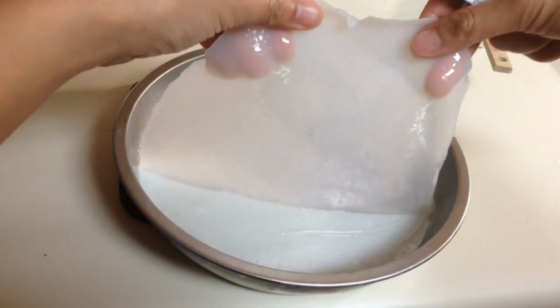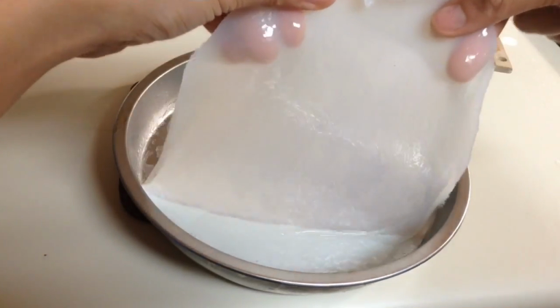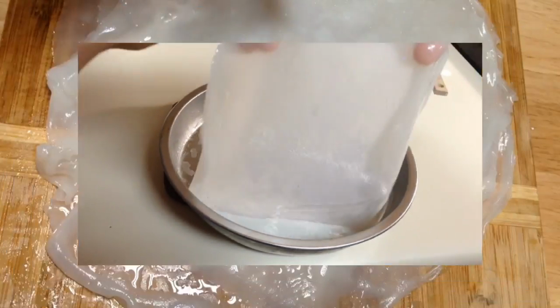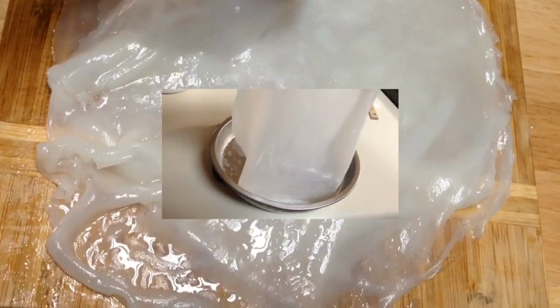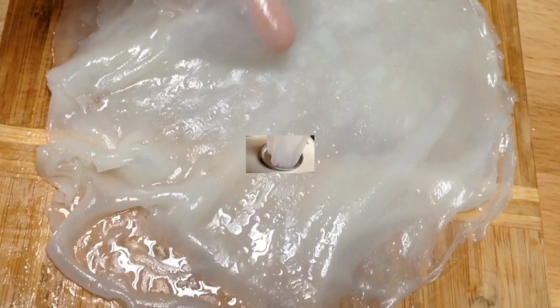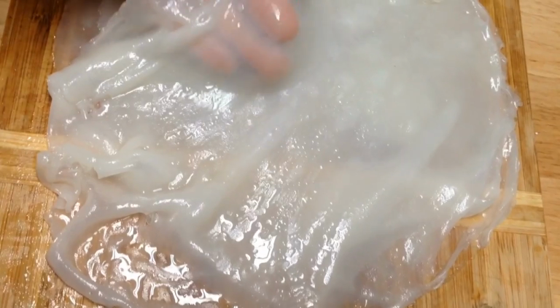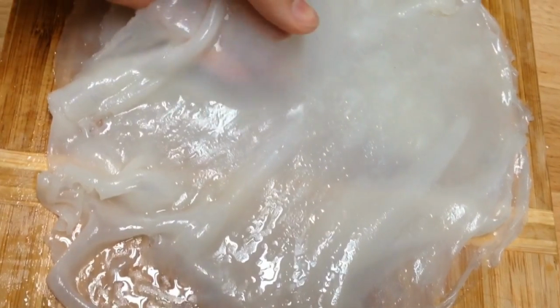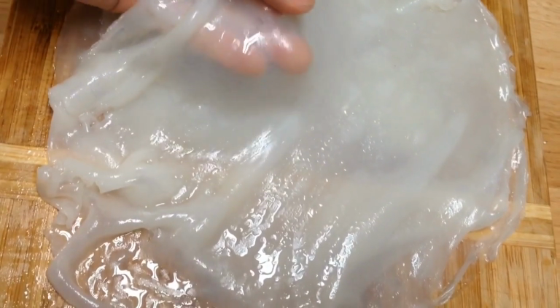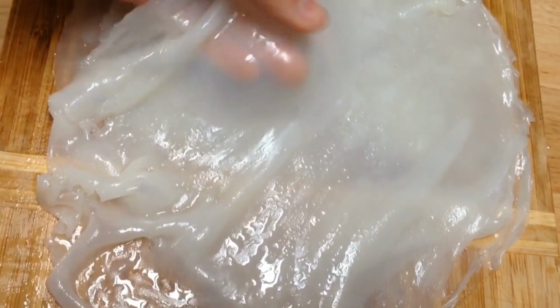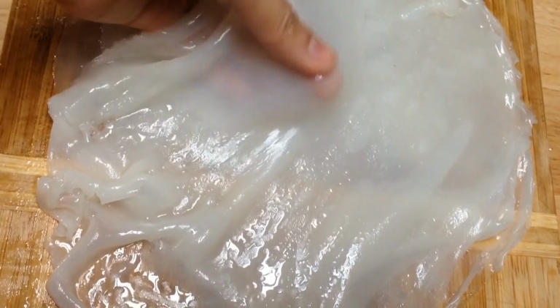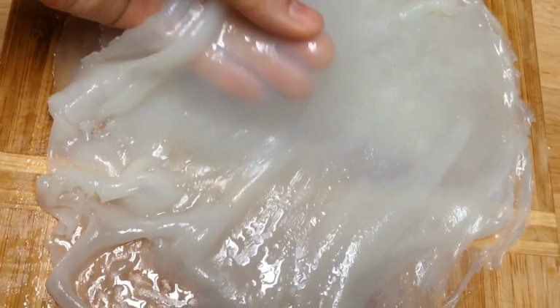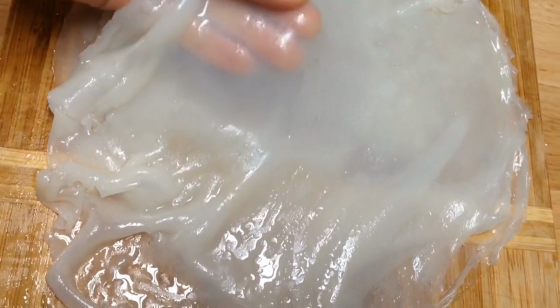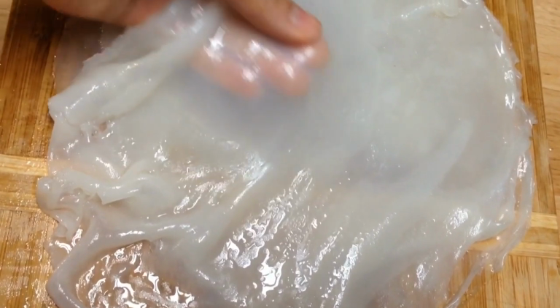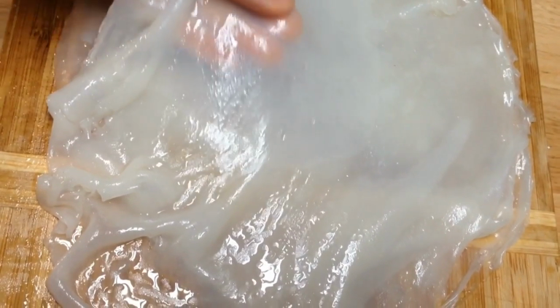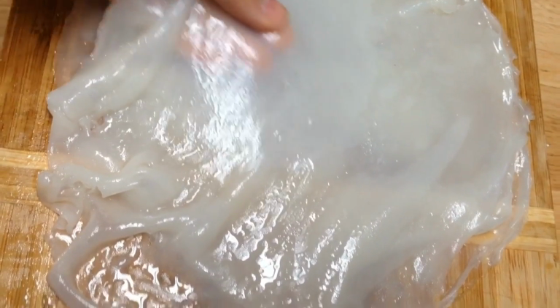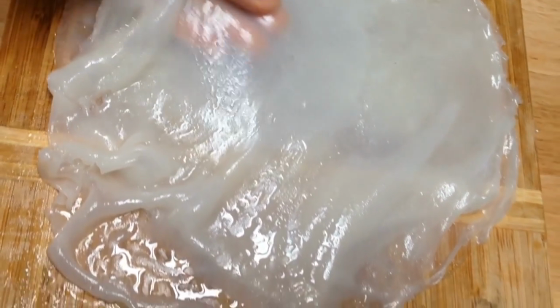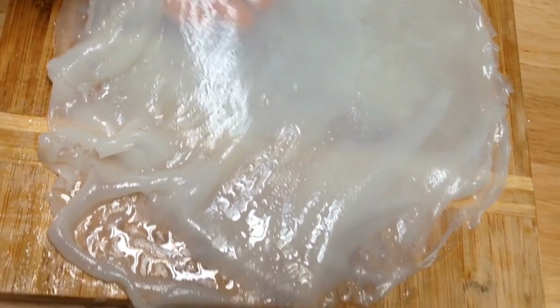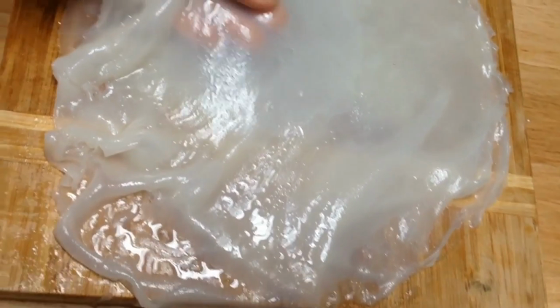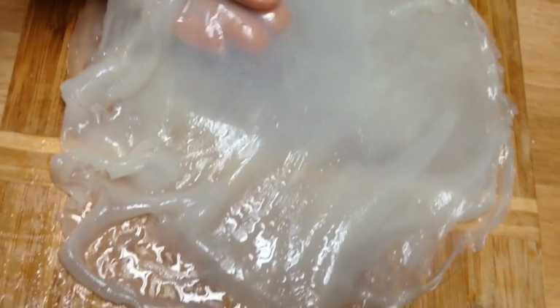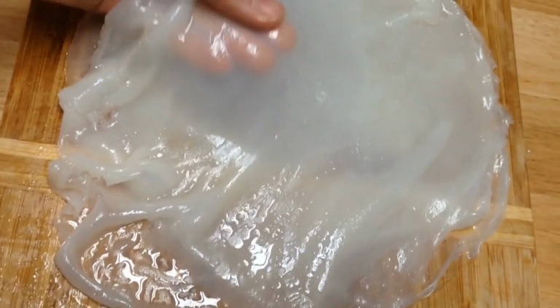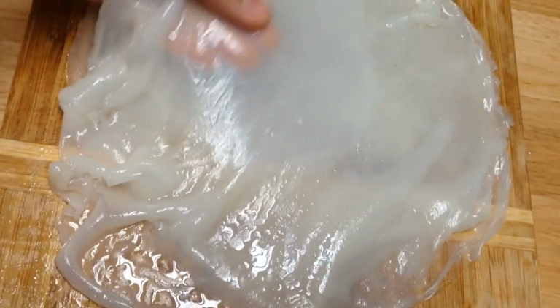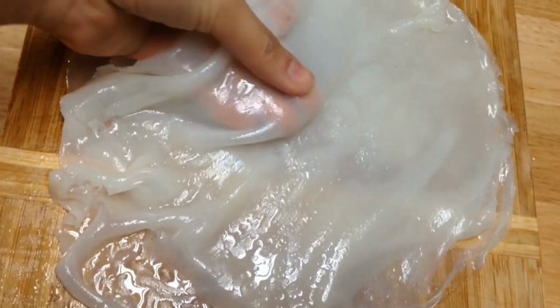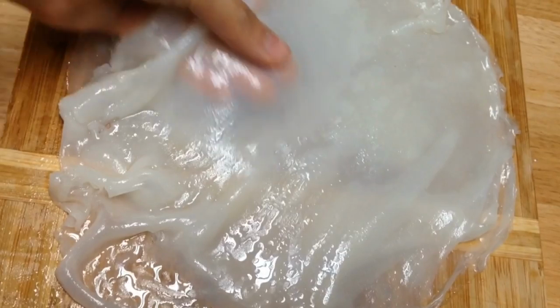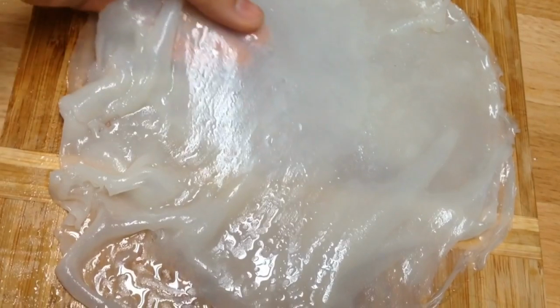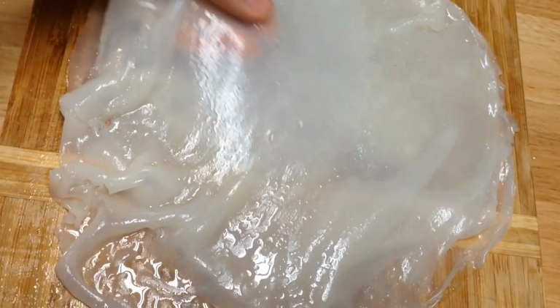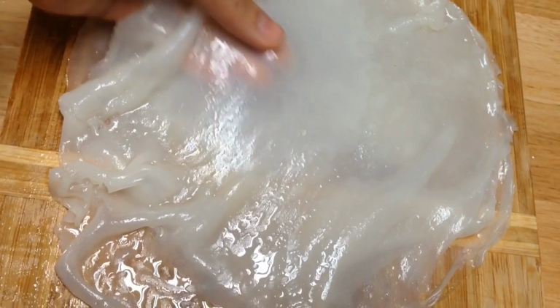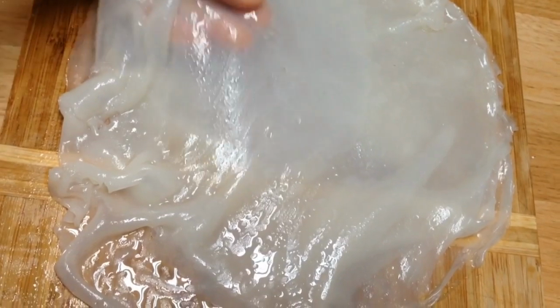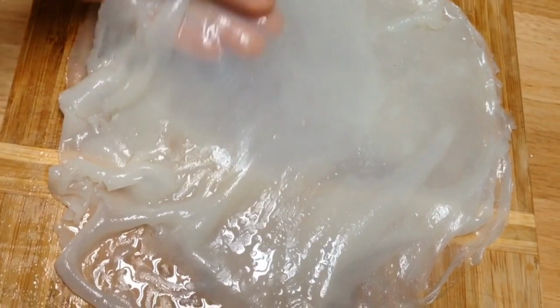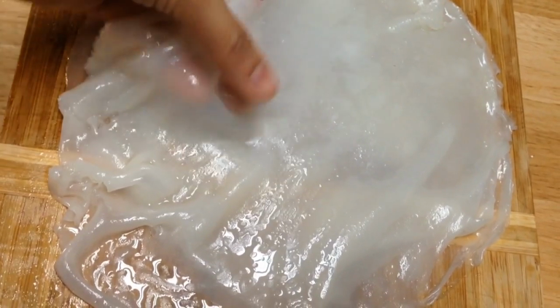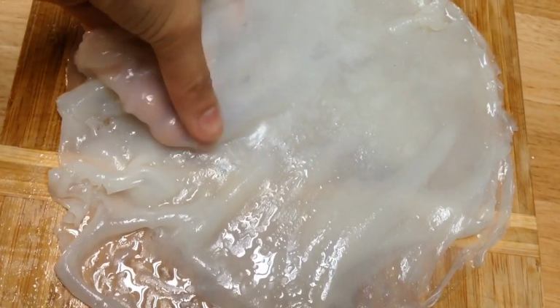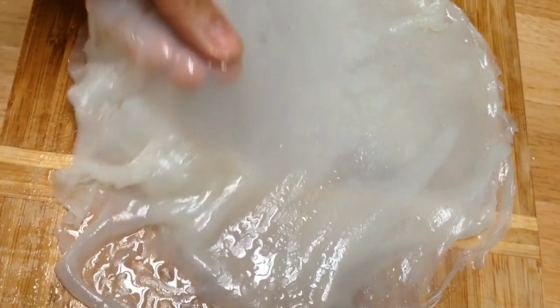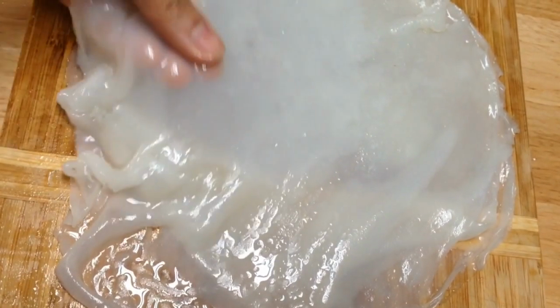It should come out easily. This is the final product — stretchy, gooey, and thin texture. That's how we like it!